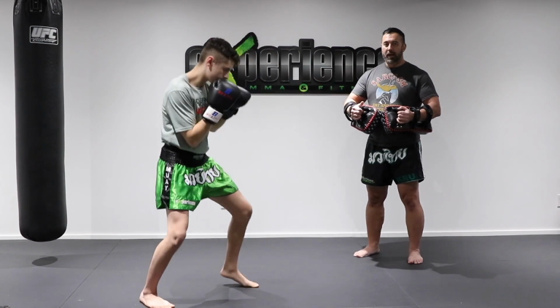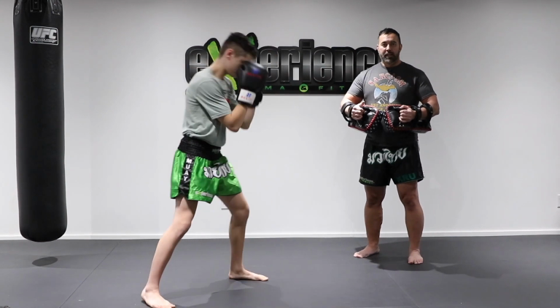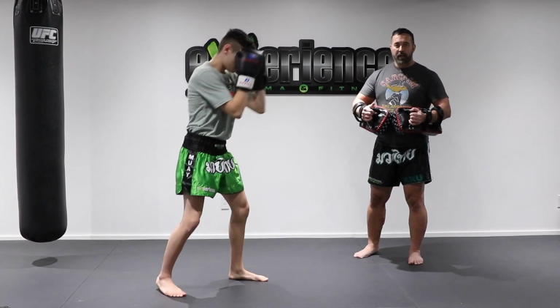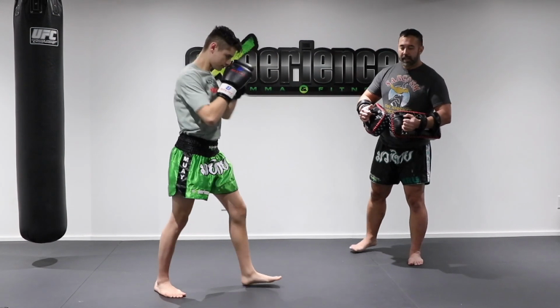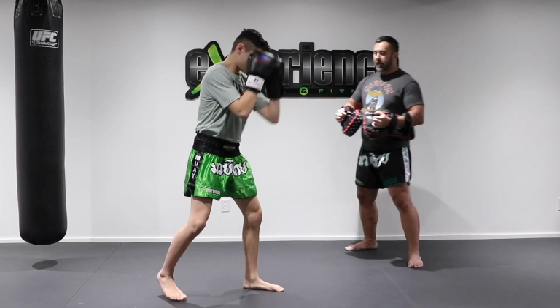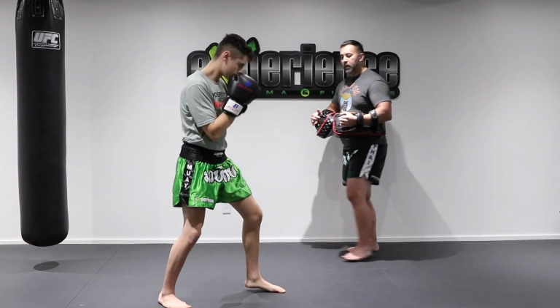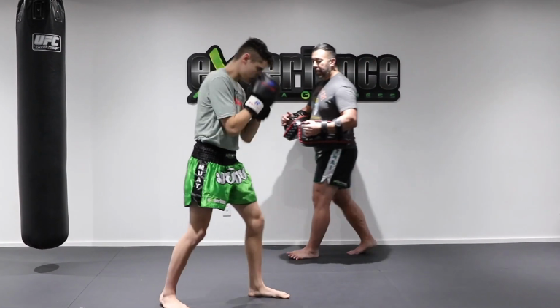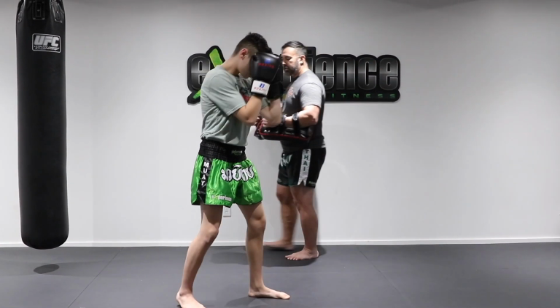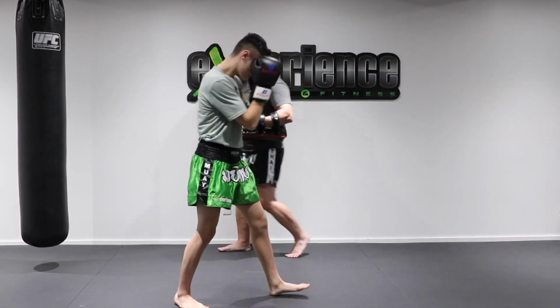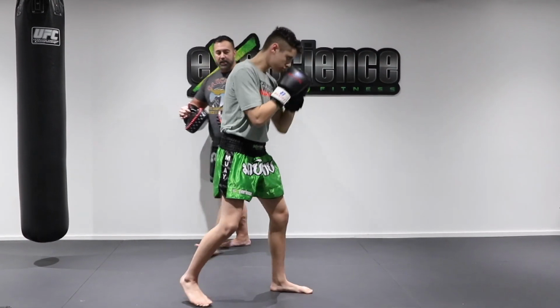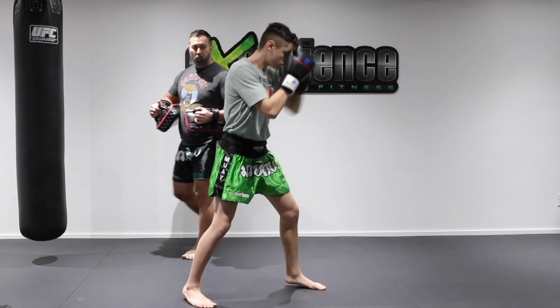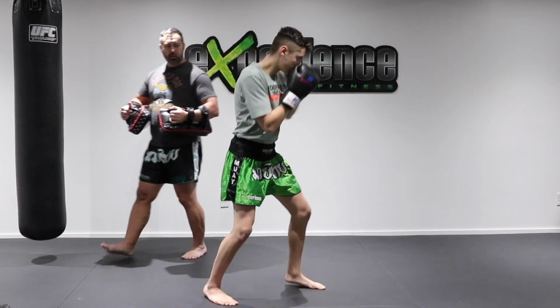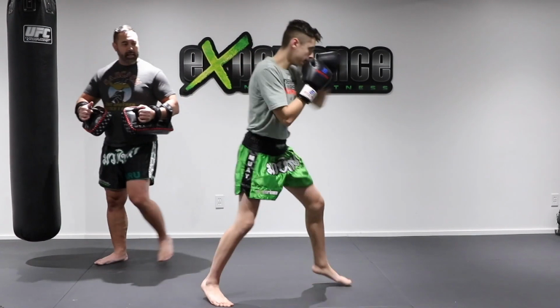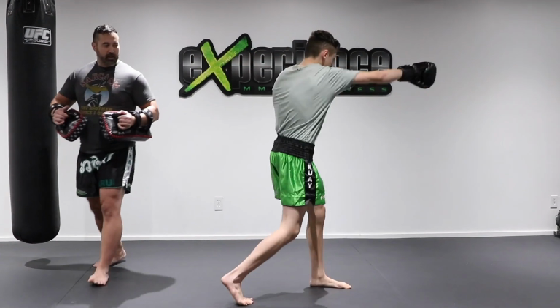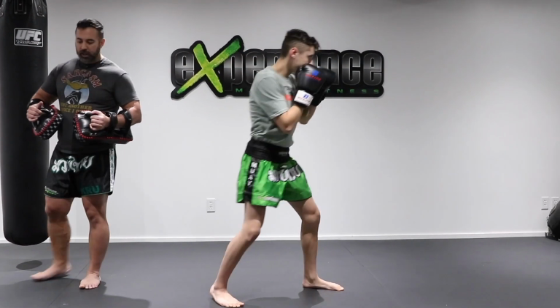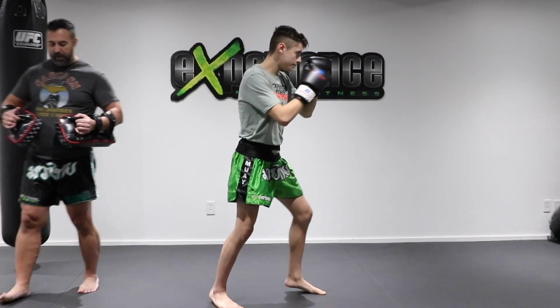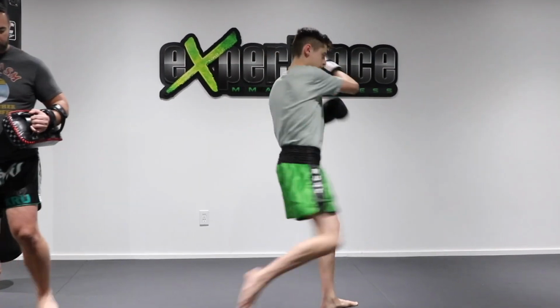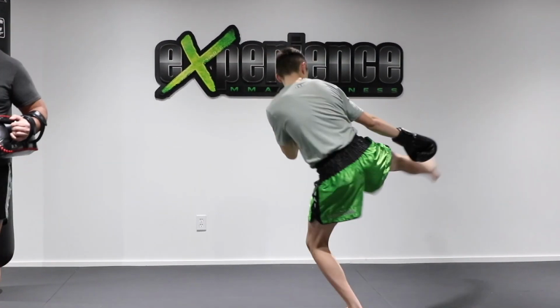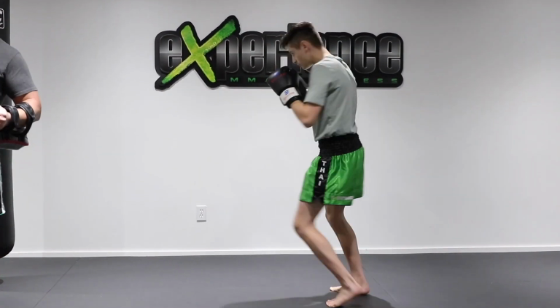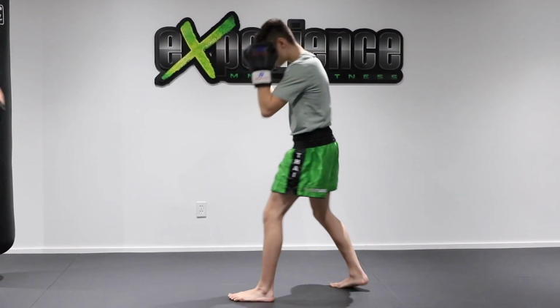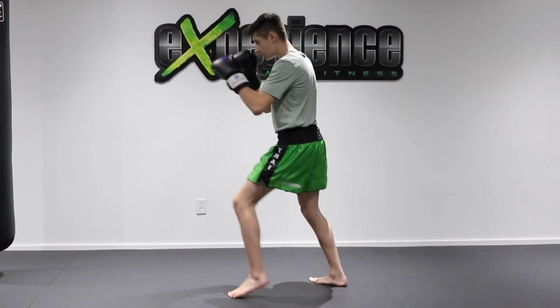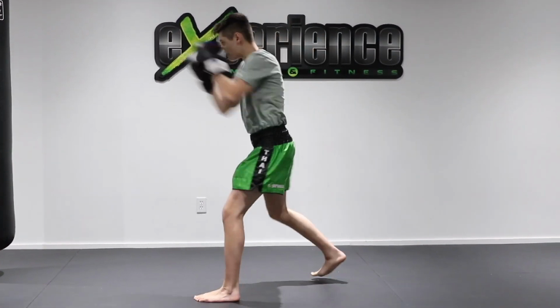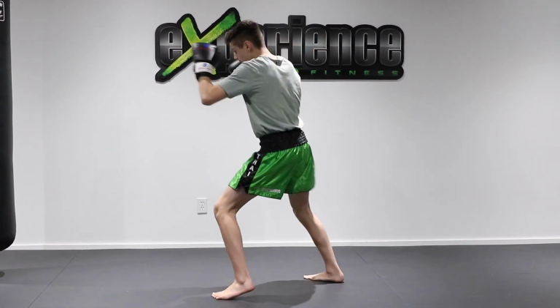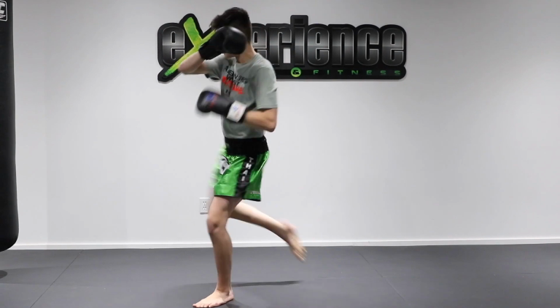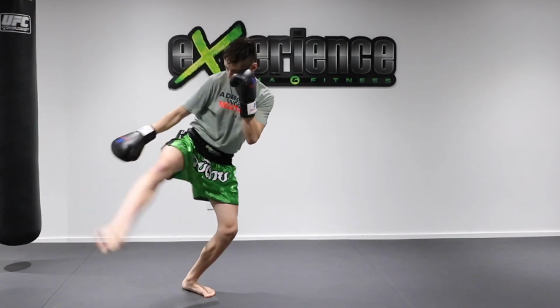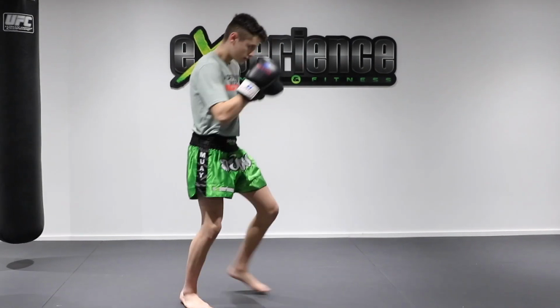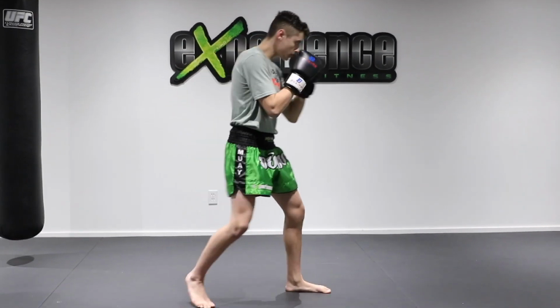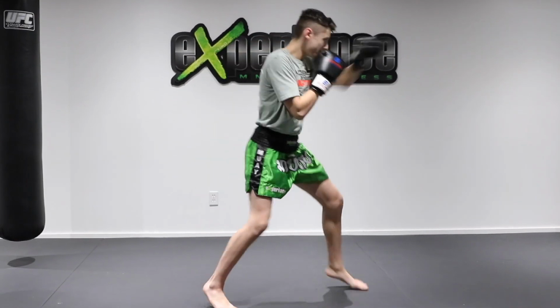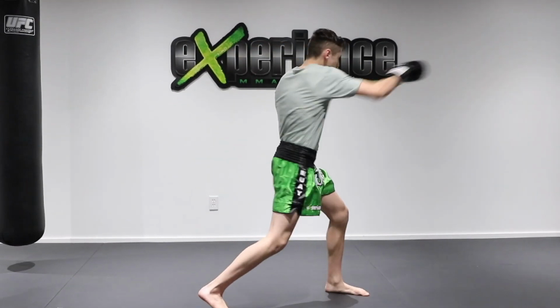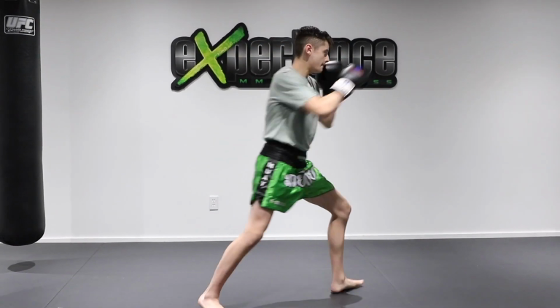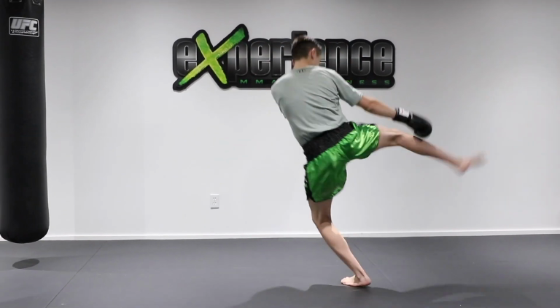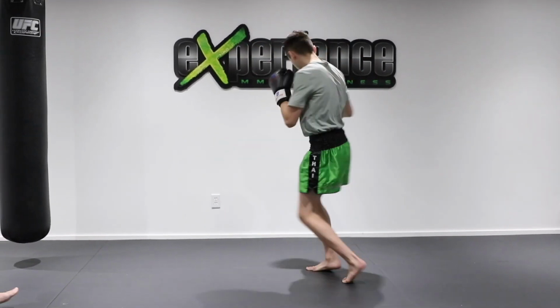Now Alex is going to continue shadow boxing with a one-two and then a low kick right after. One two, low kick. Again one two, low kick.